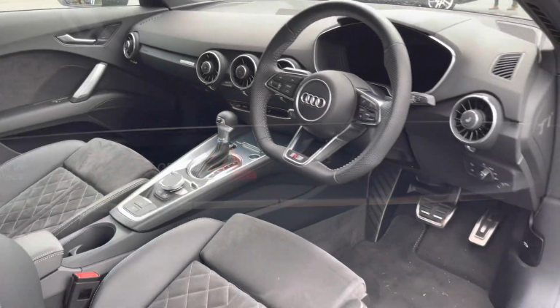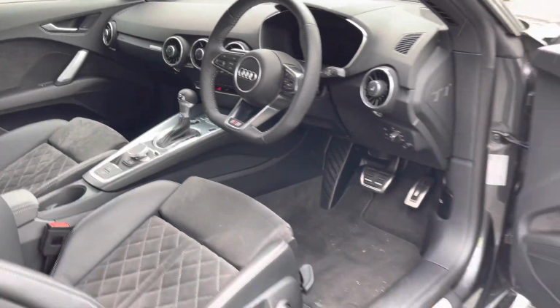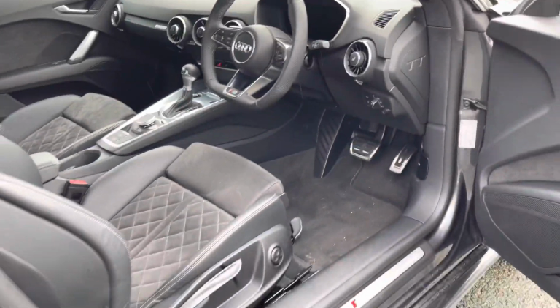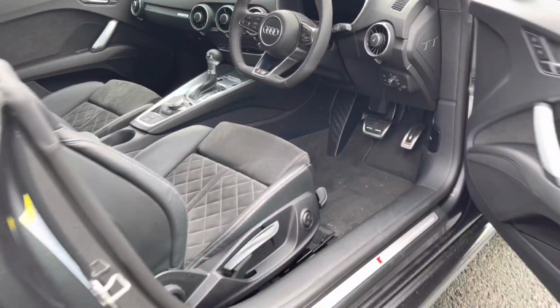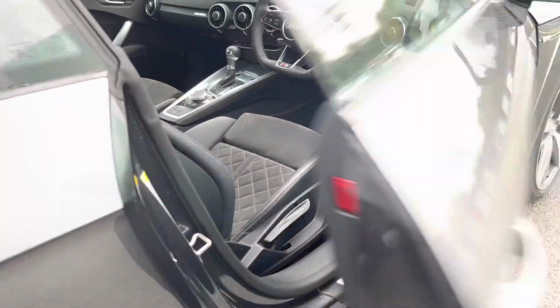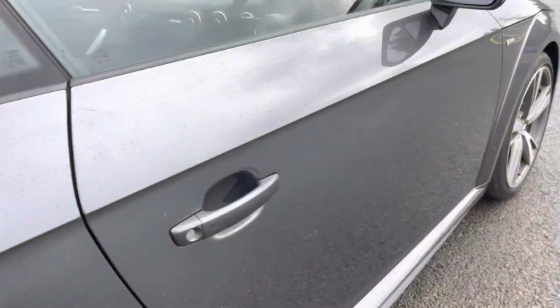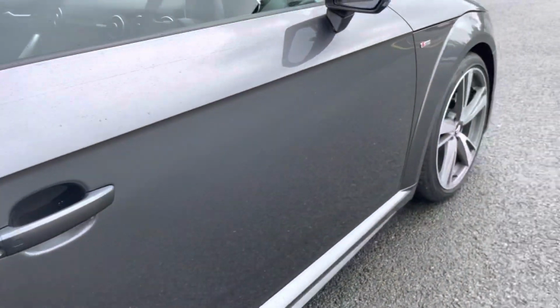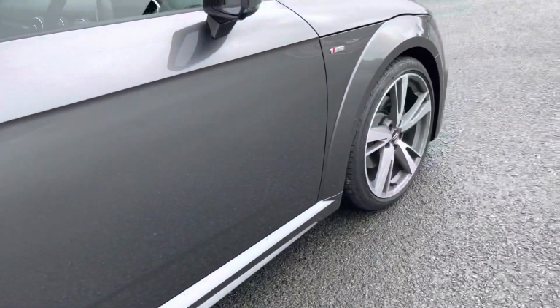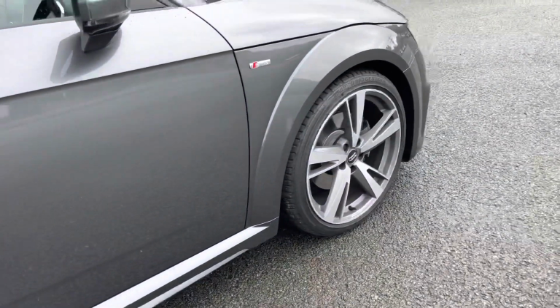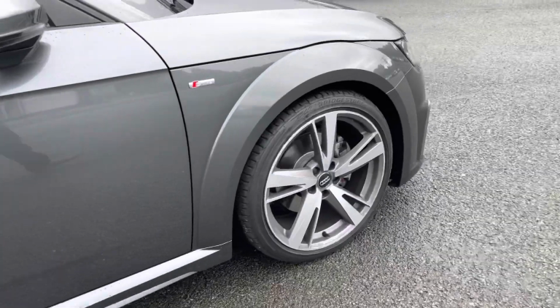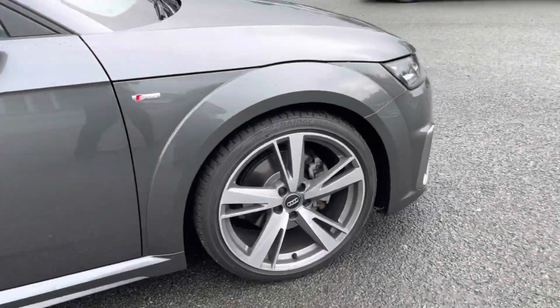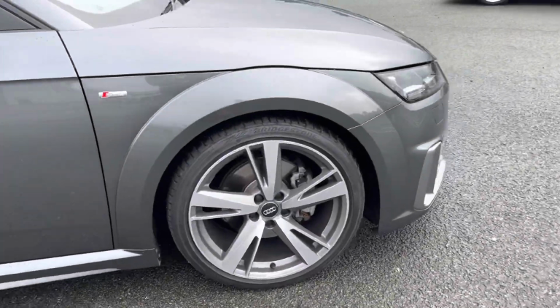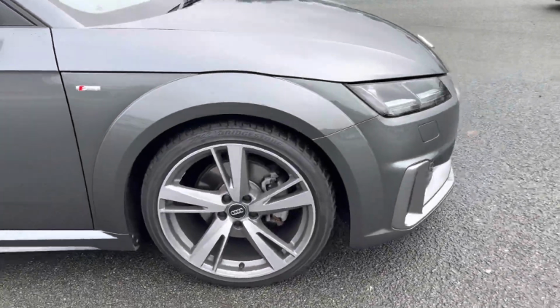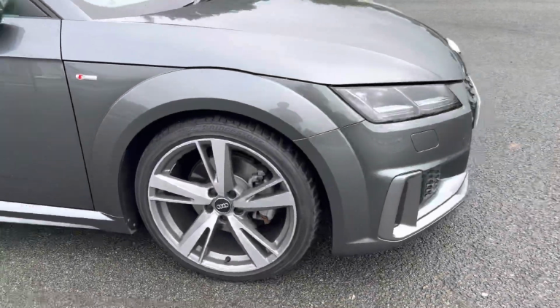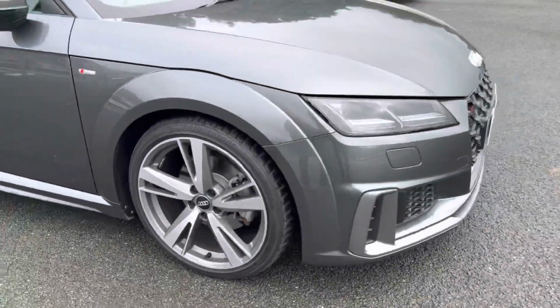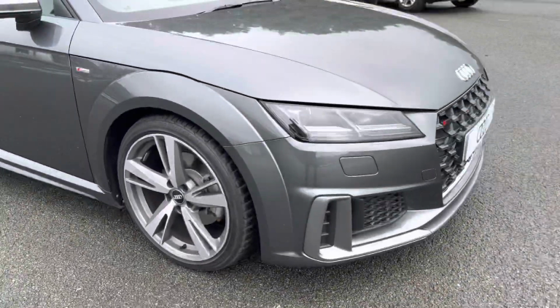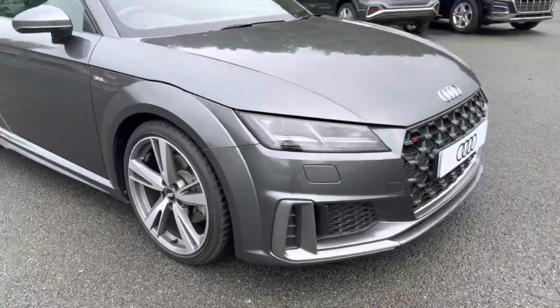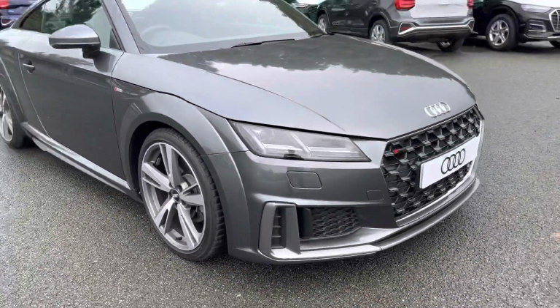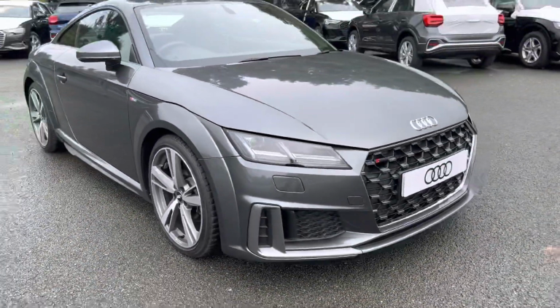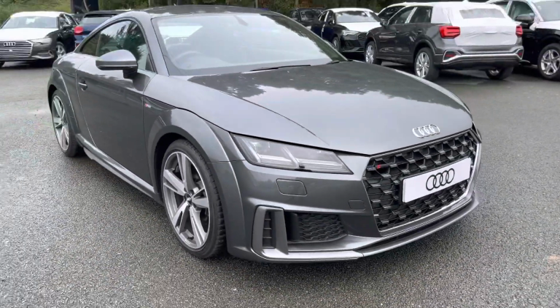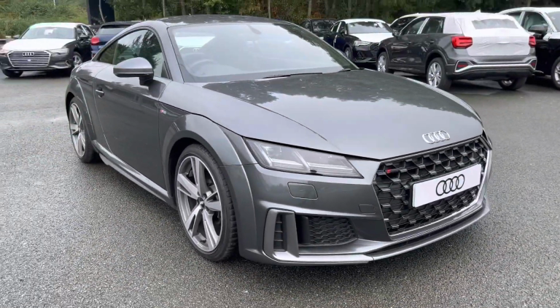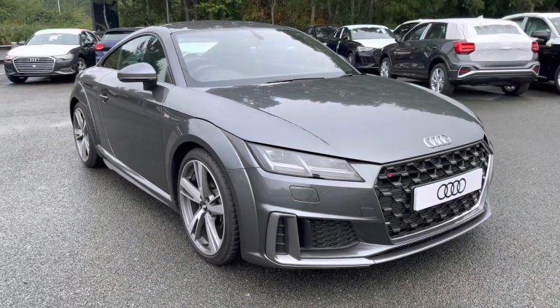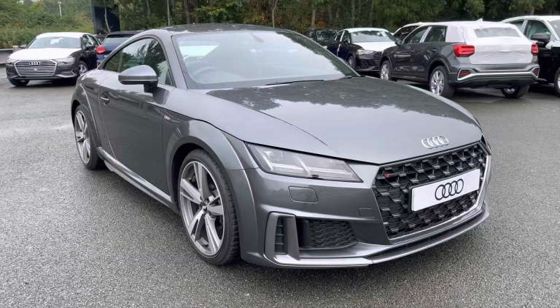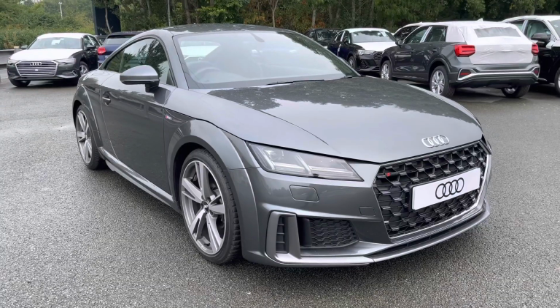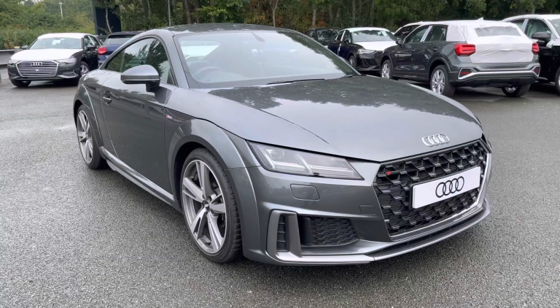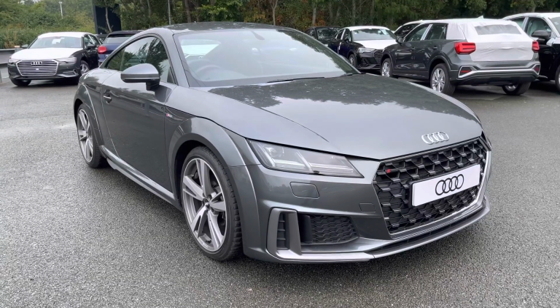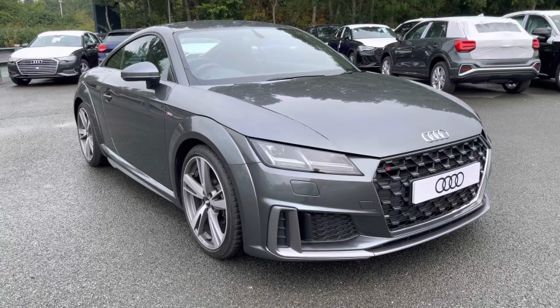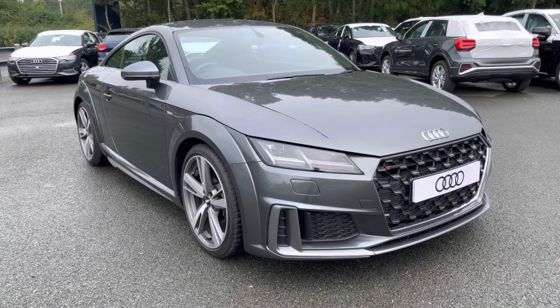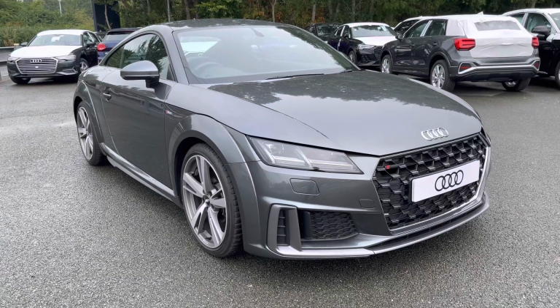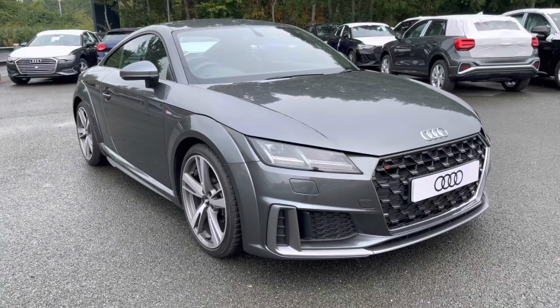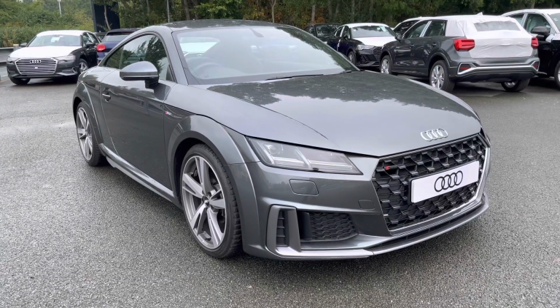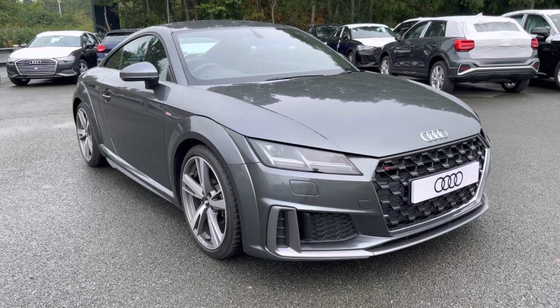That was the walk around of the Audi TT Coupe S-Line. If you'd like to arrange a viewing, test drive, or request a personalised finance quote, please contact us on 01772 911331. Thank you for watching.